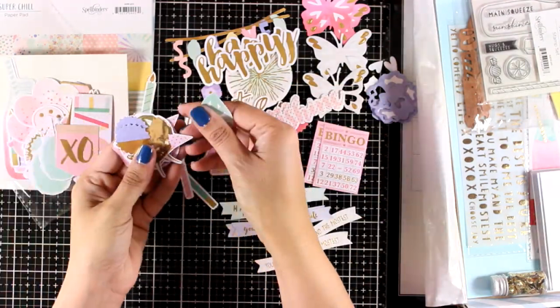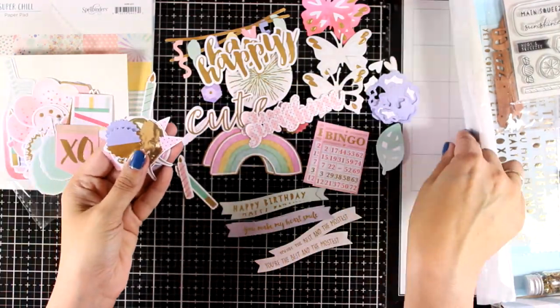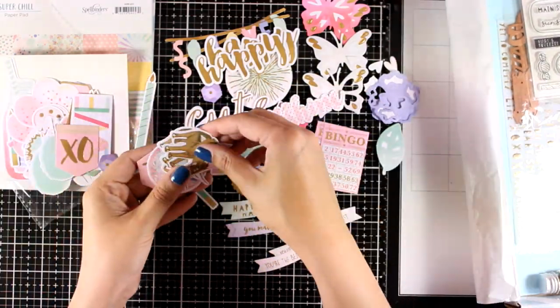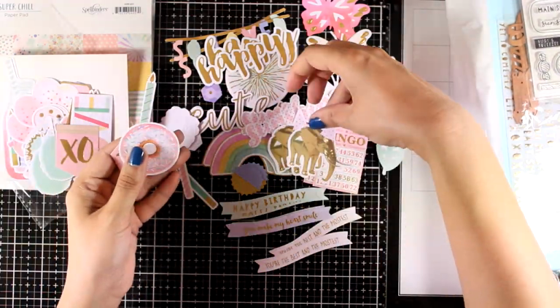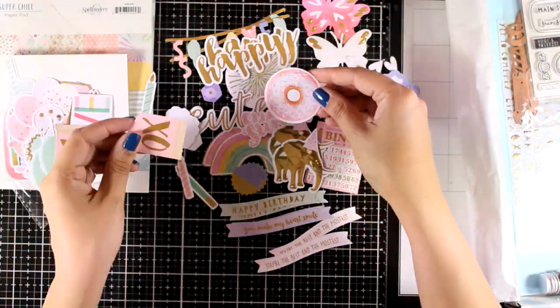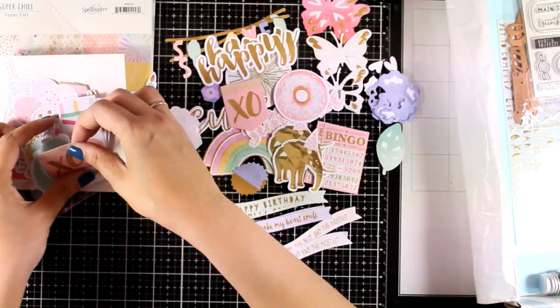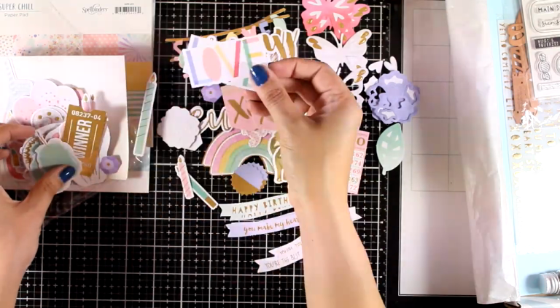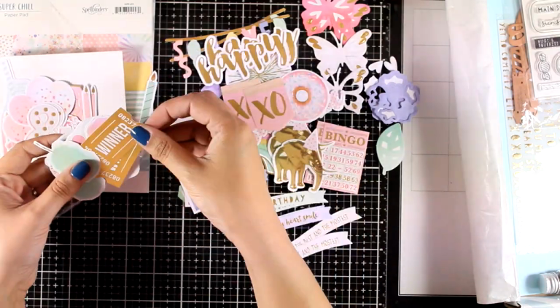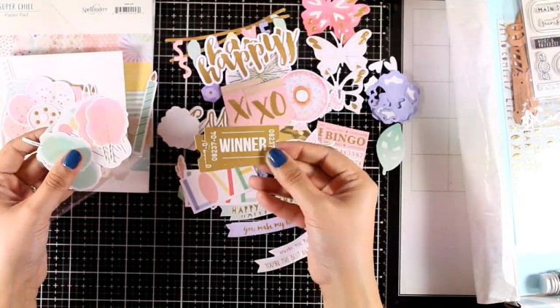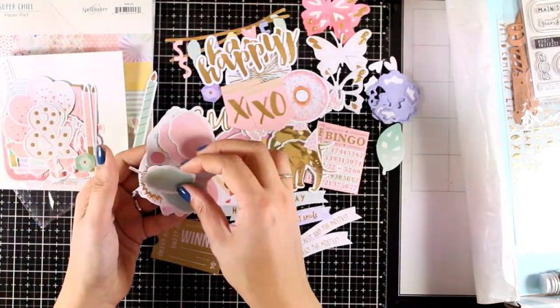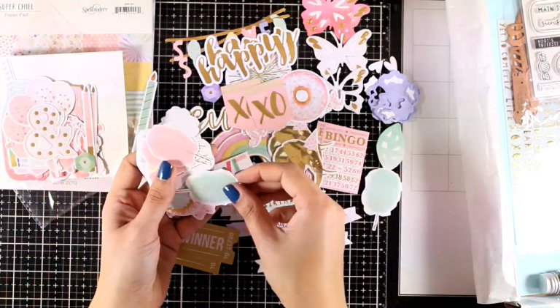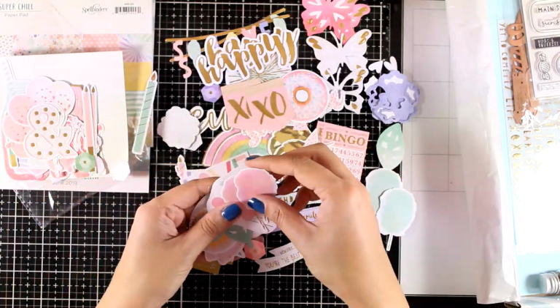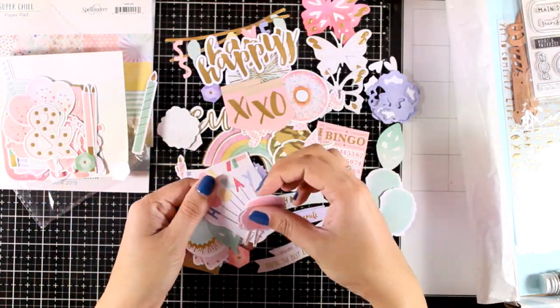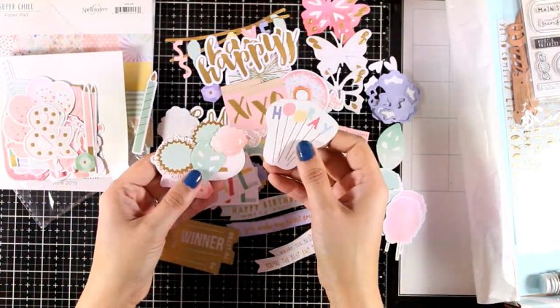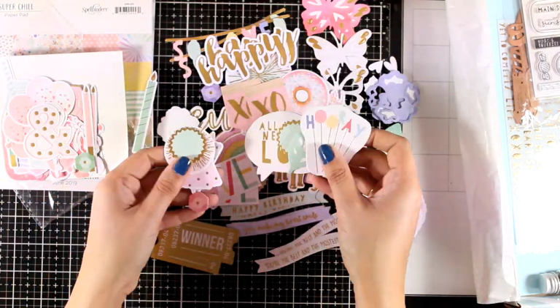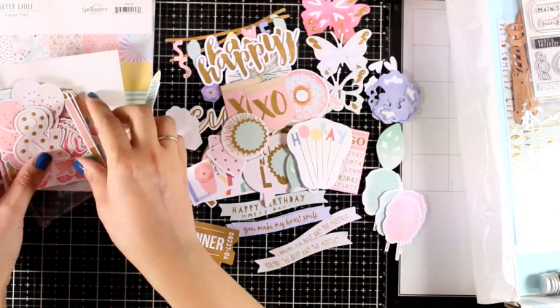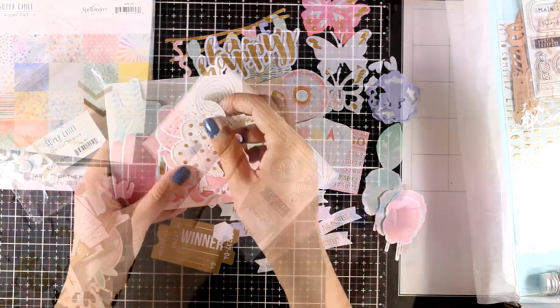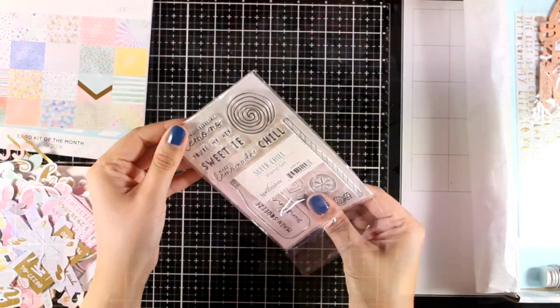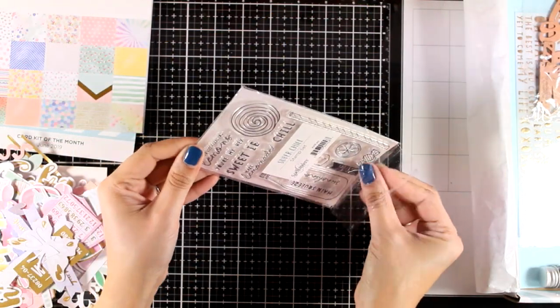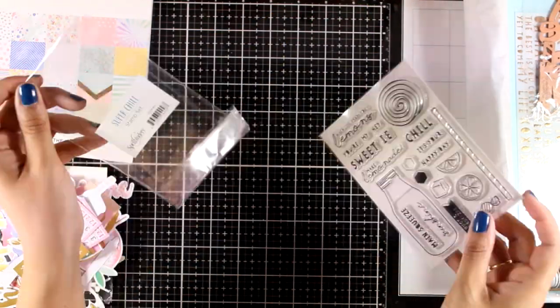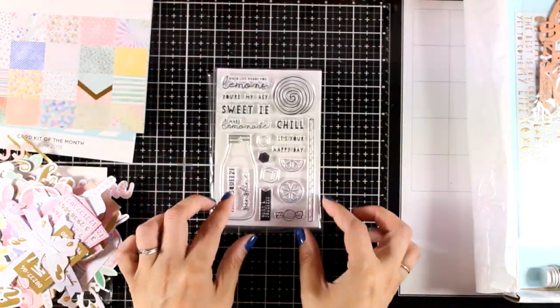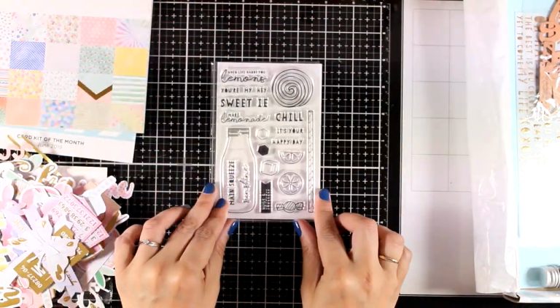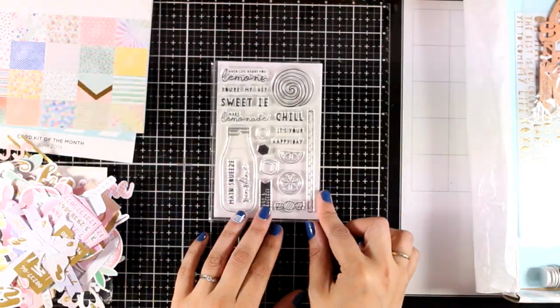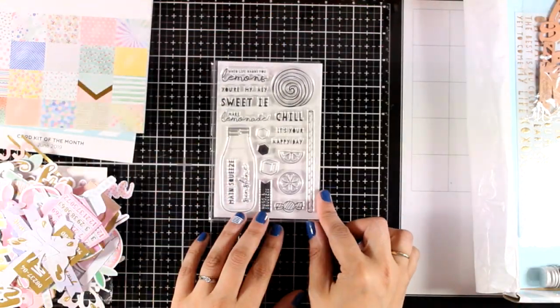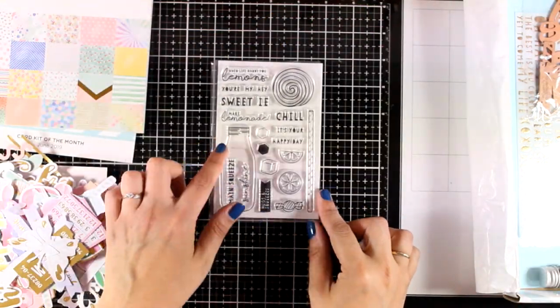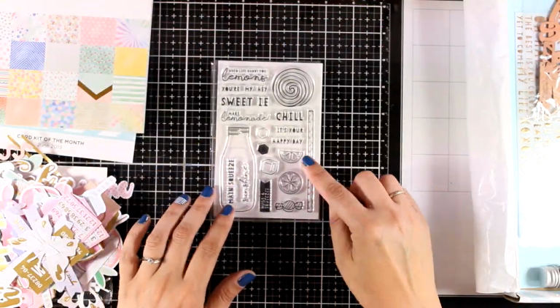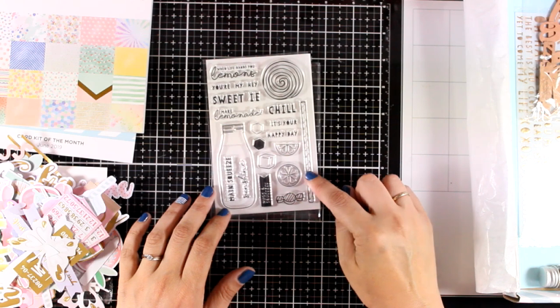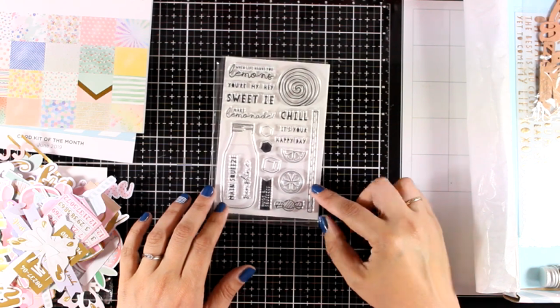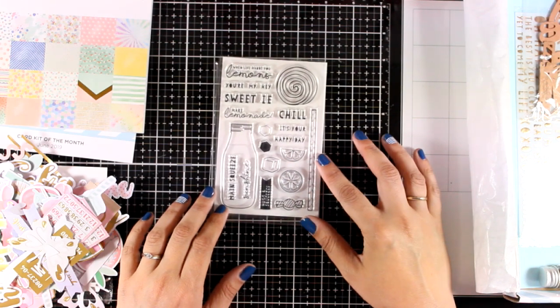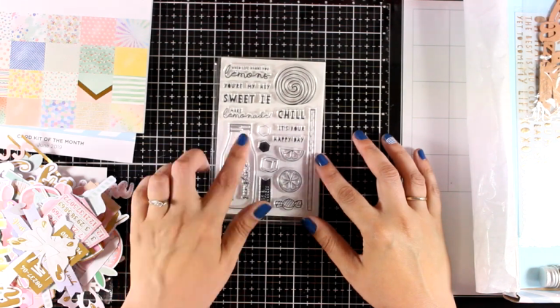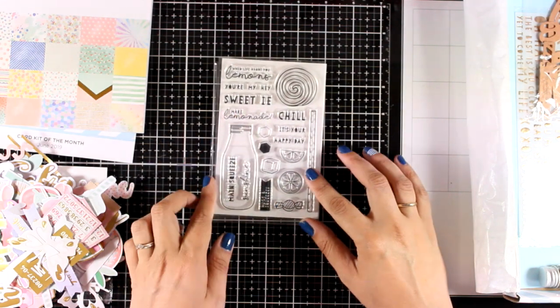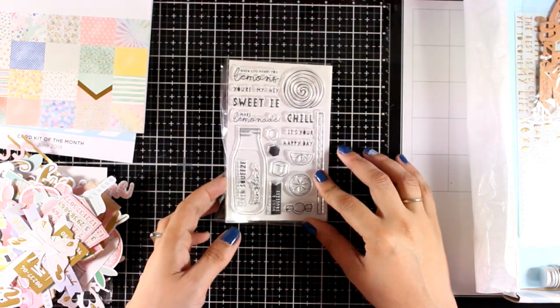You can see here the beautiful selection — you get two of each design. The kit also comes with a stamp set with lovely sentiments and lots of designs that you can use on your cards.